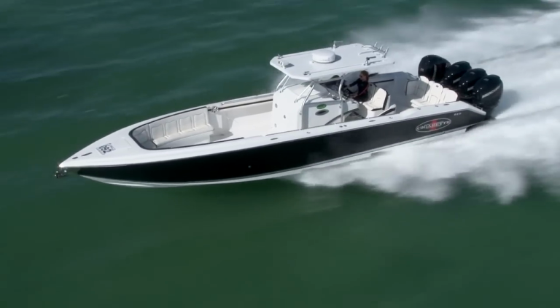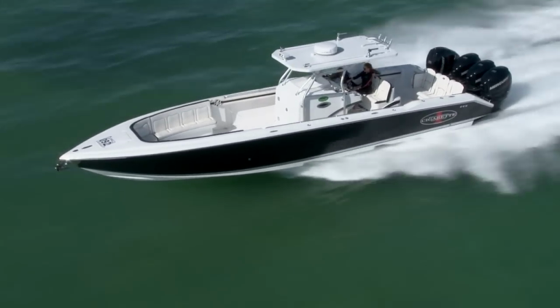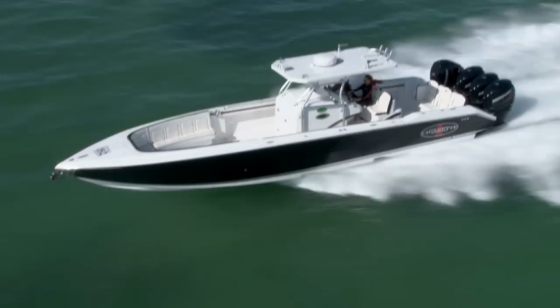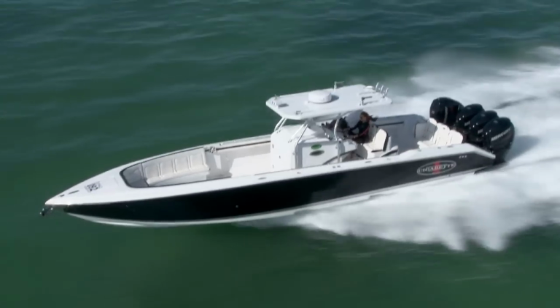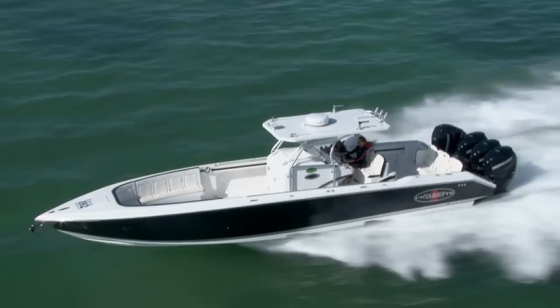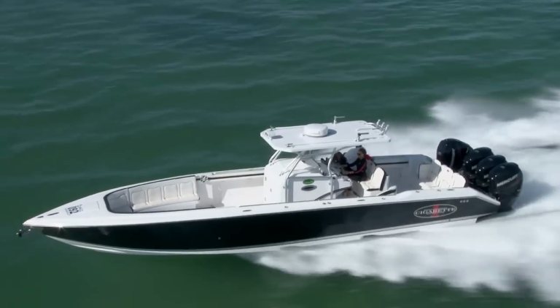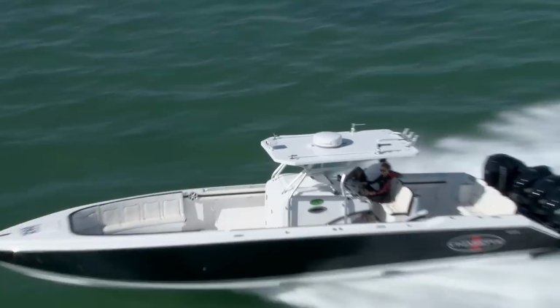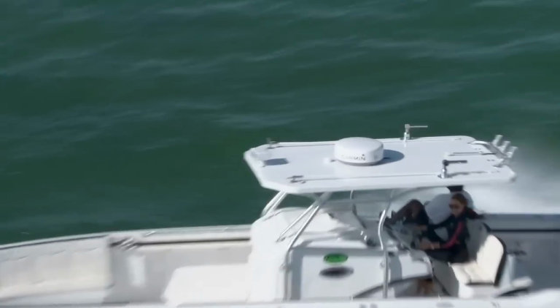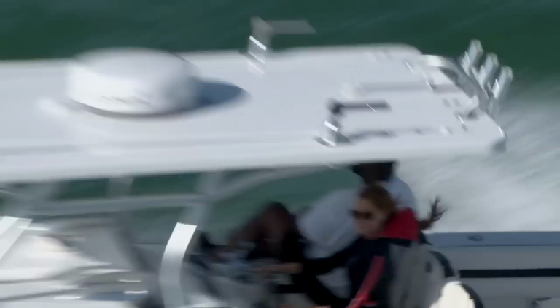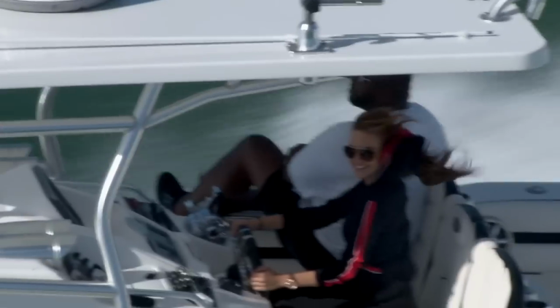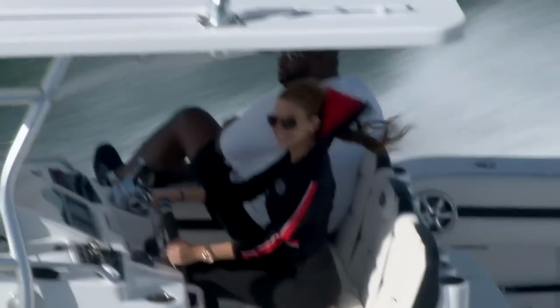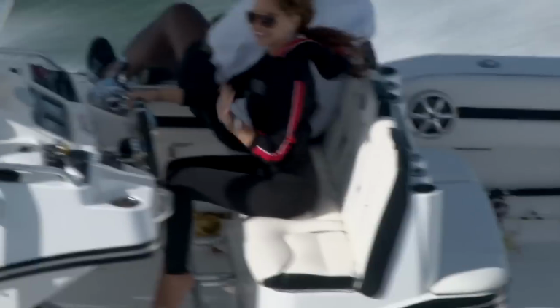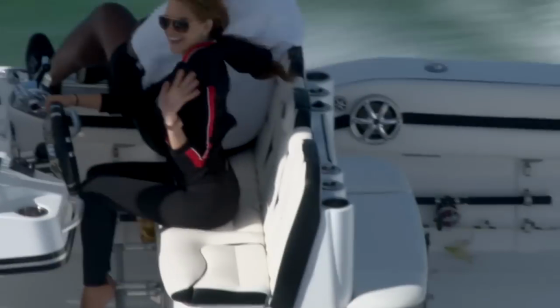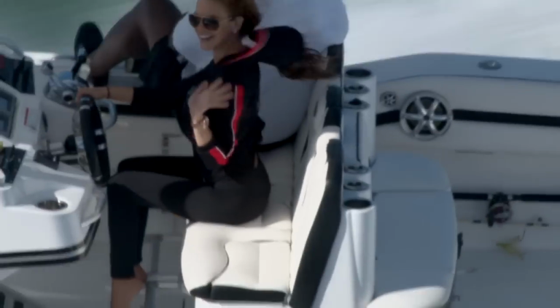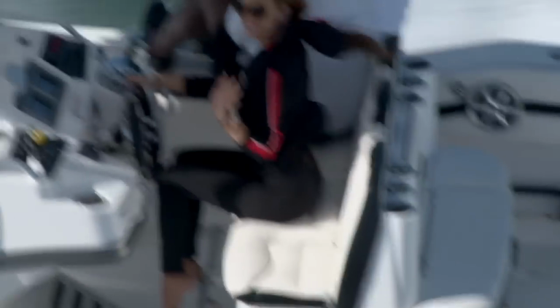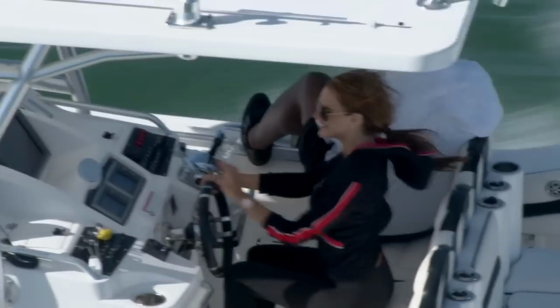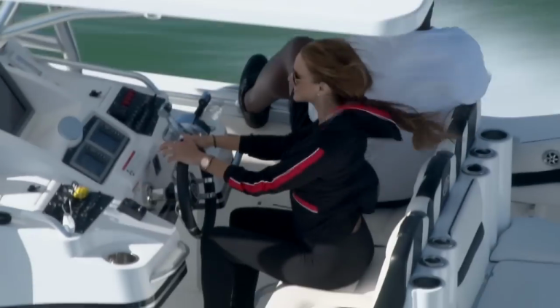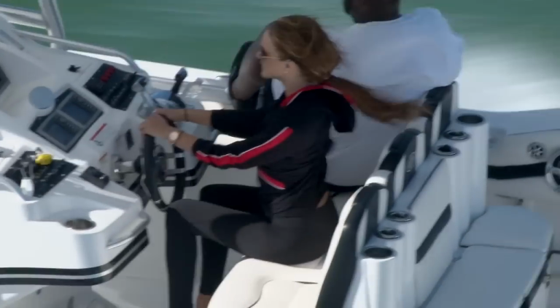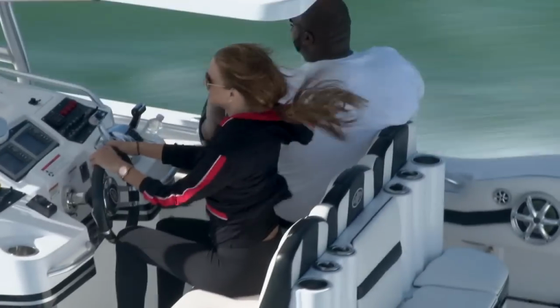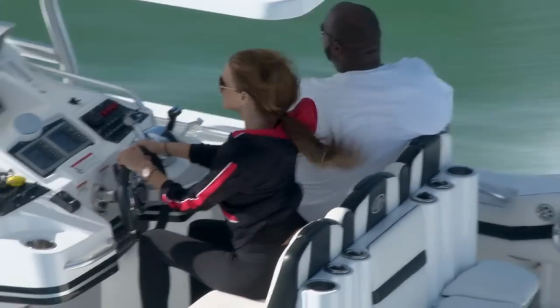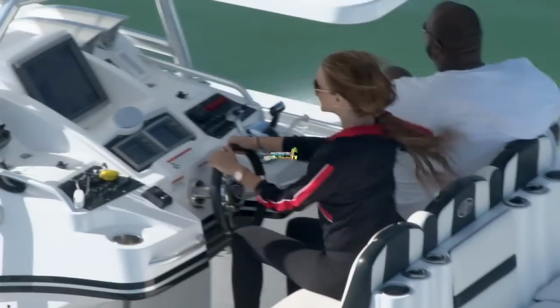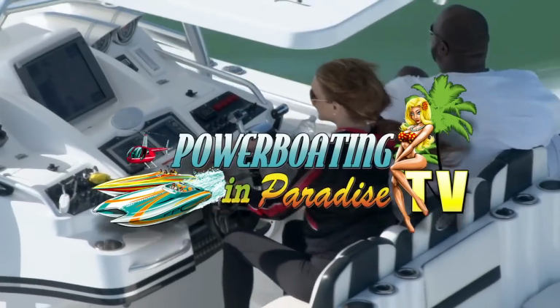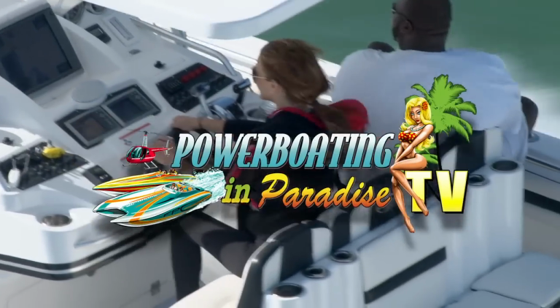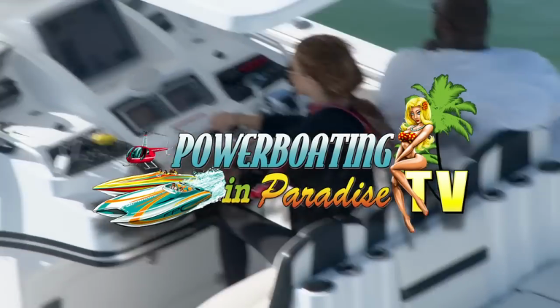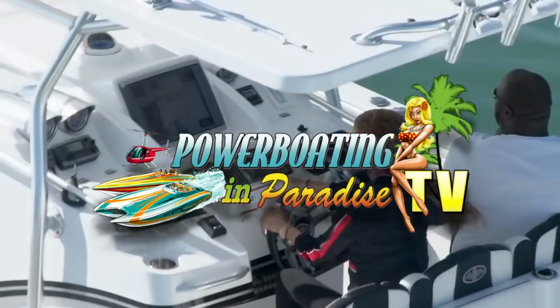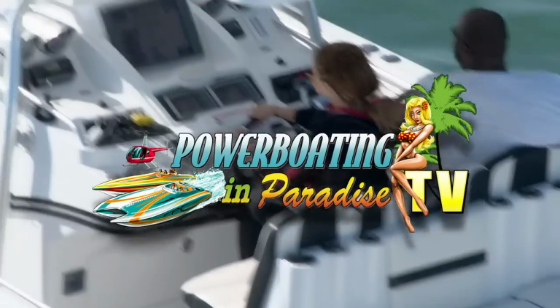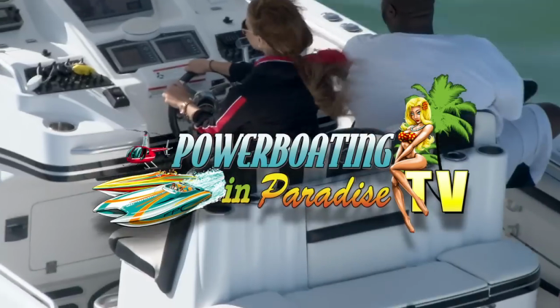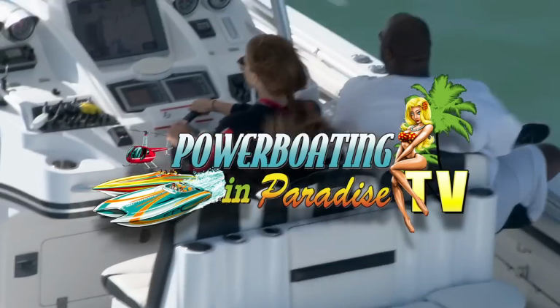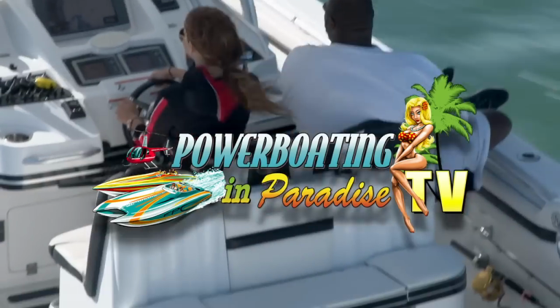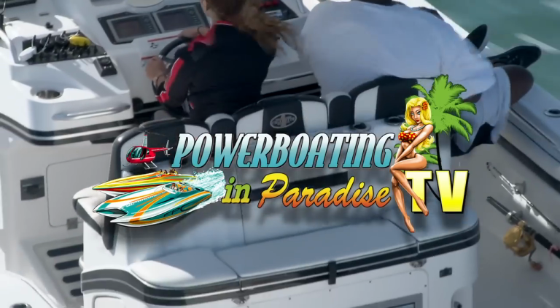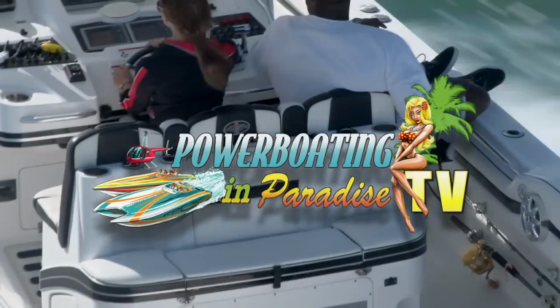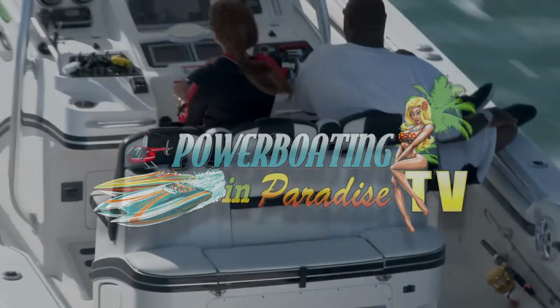We've got plenty more performance boats and scenery cruising through the Florida Keys, and of course those lovely girls of FPC. So don't go away — Power Boating in Paradise TV returns in just two minutes.